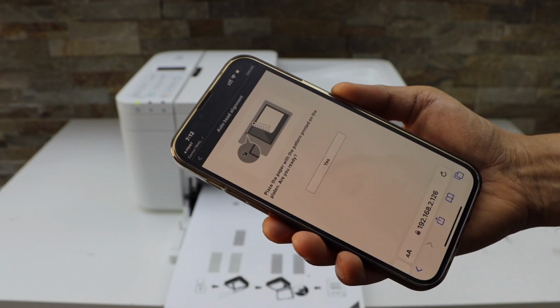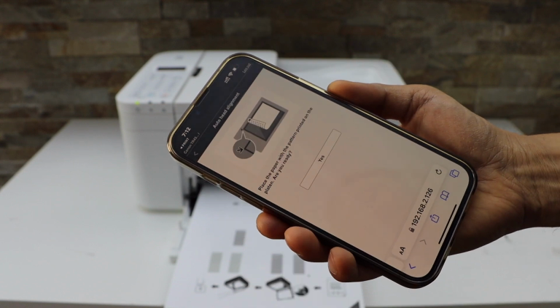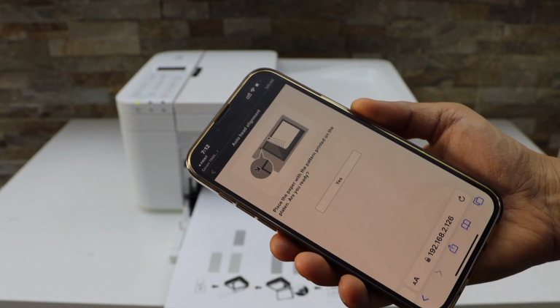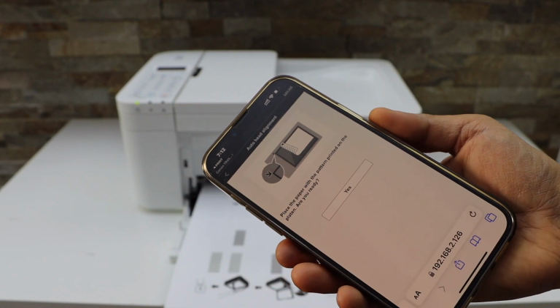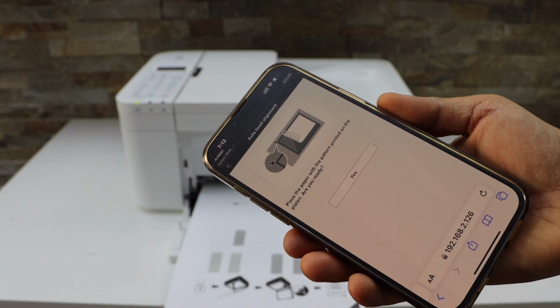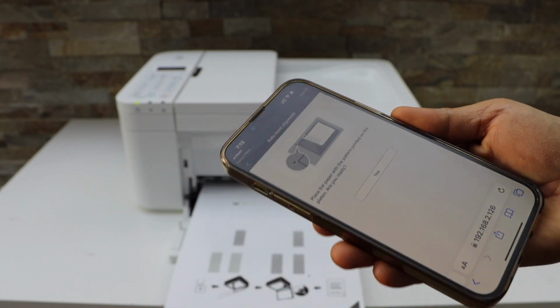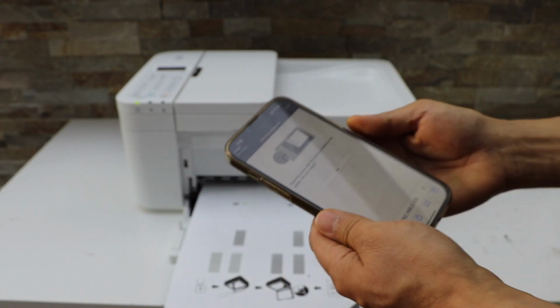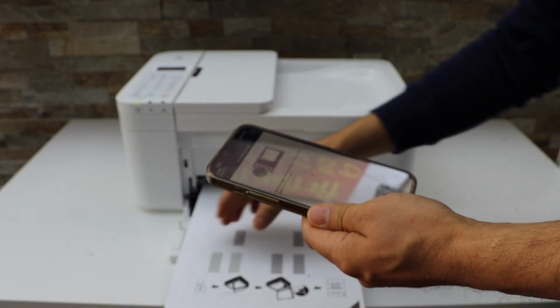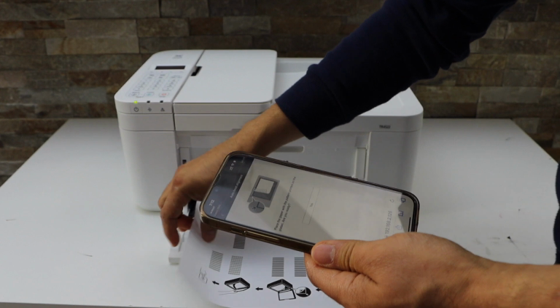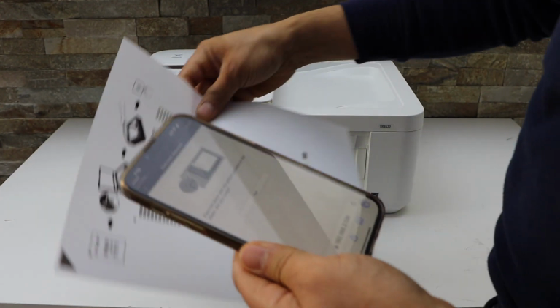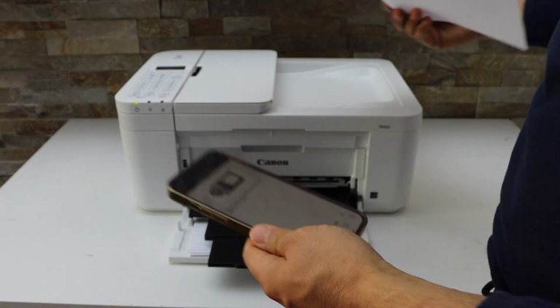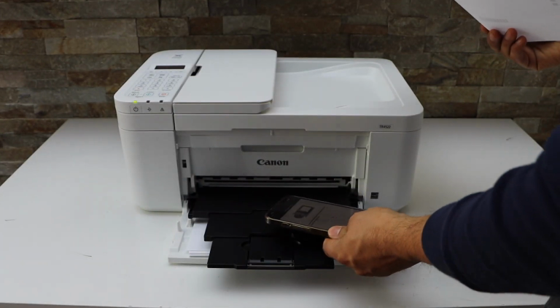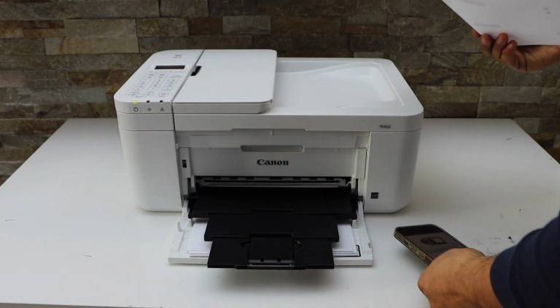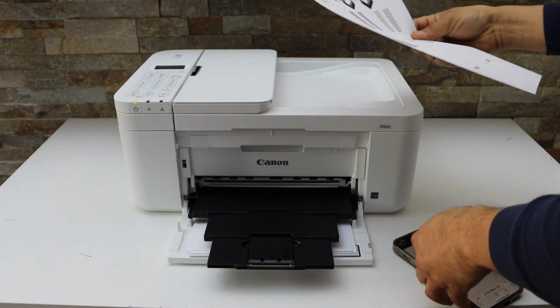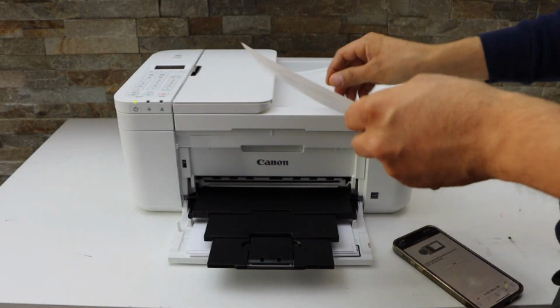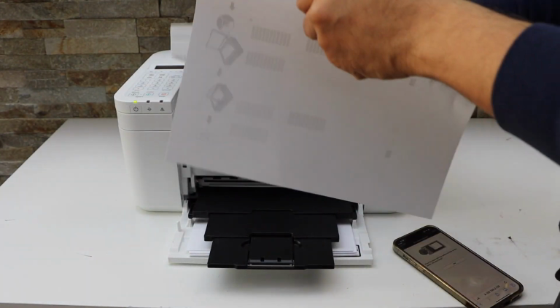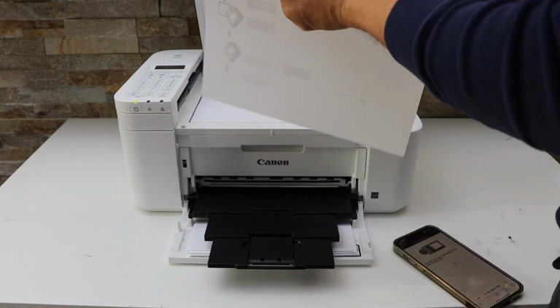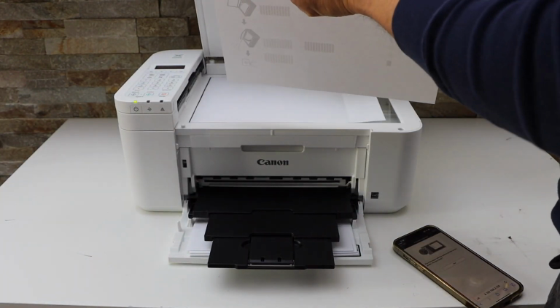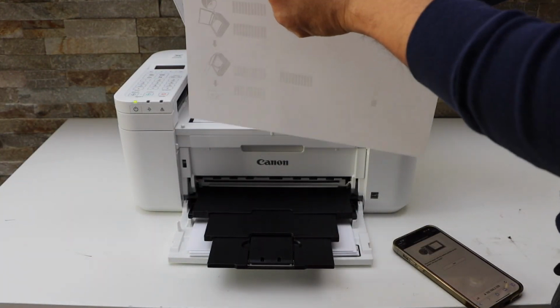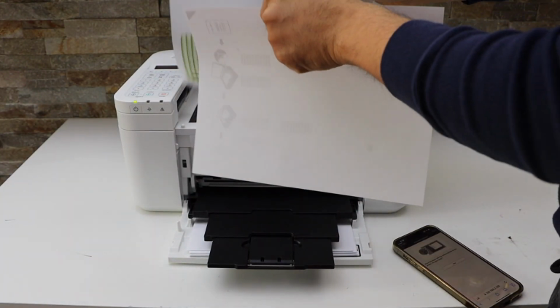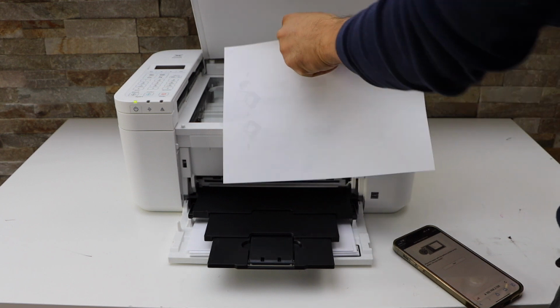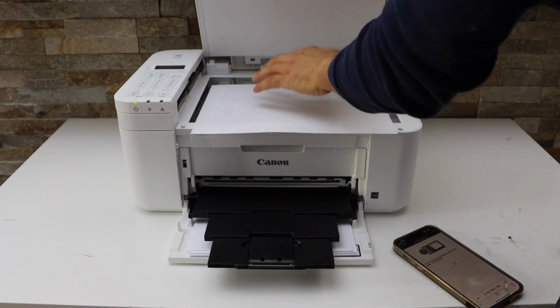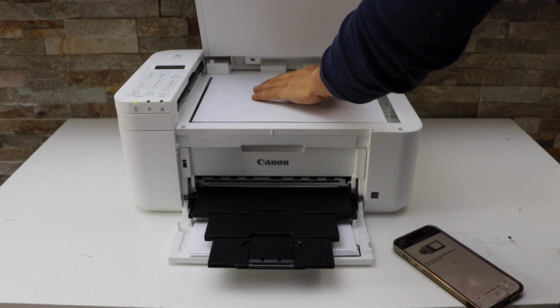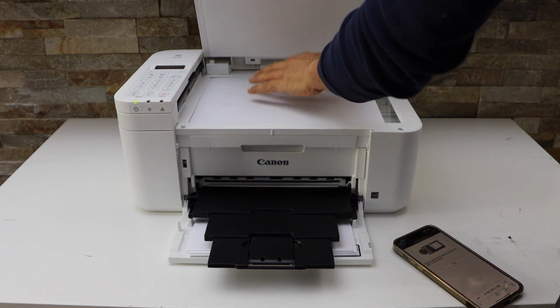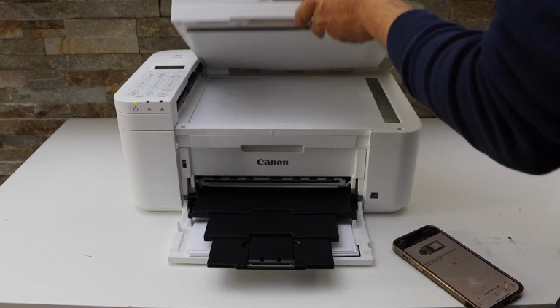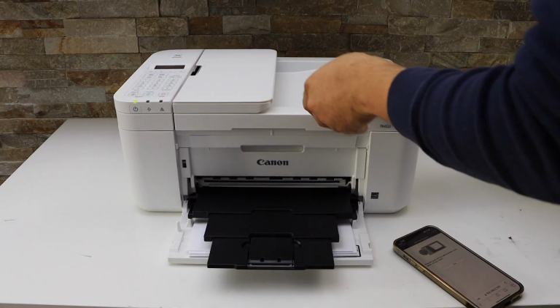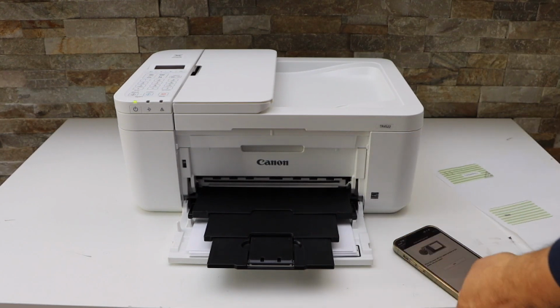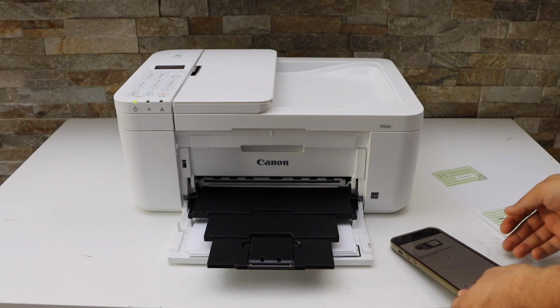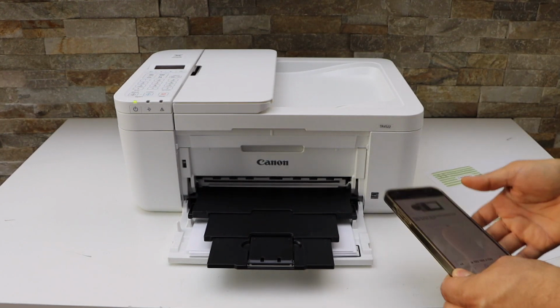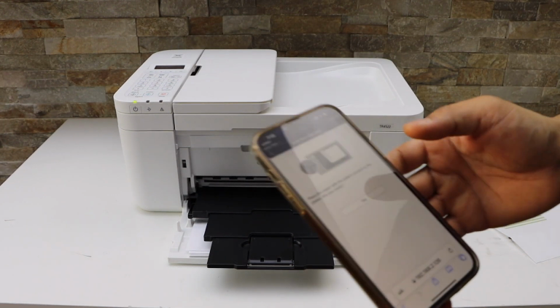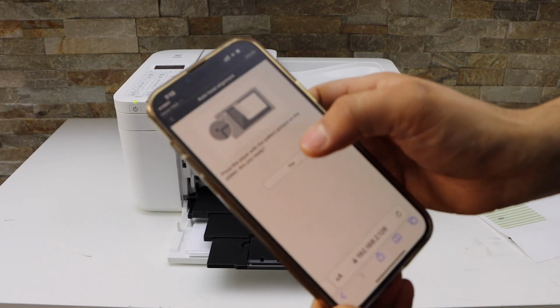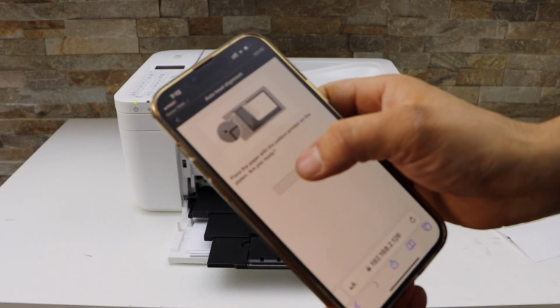Next, place it on the scanner bed. Take the printed sheet and place it facing down, then click the Yes button.